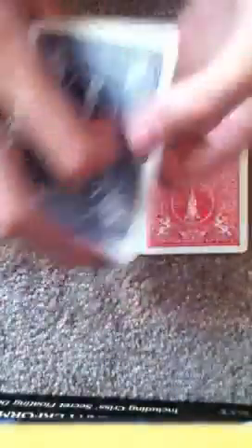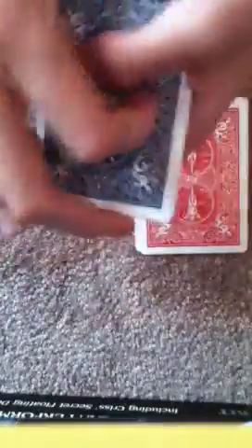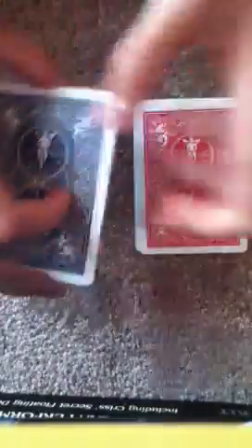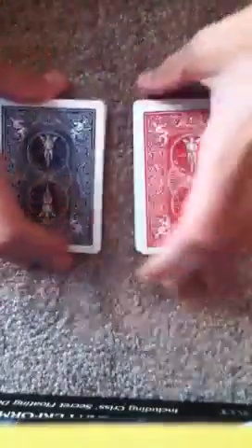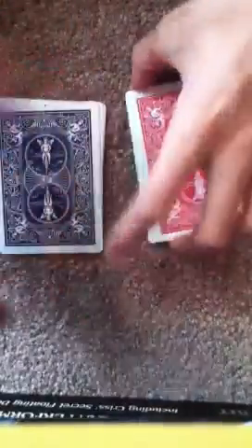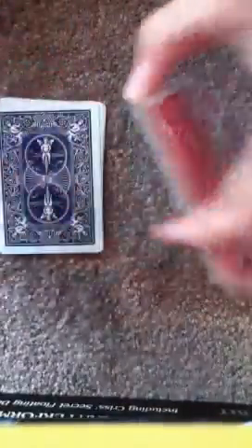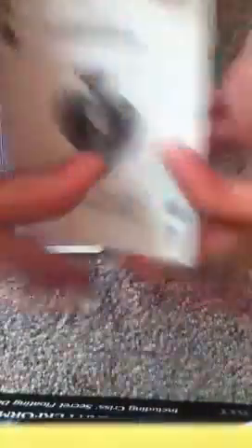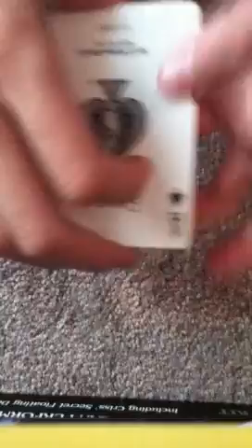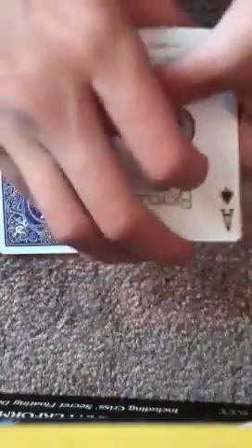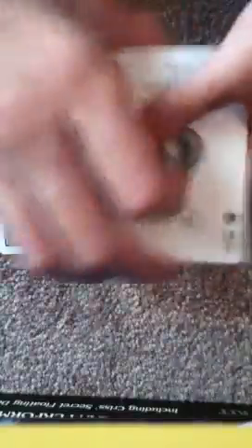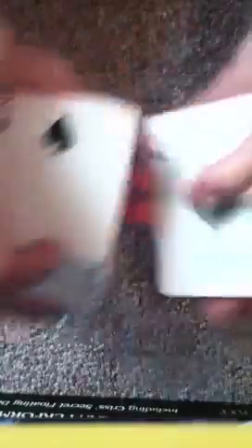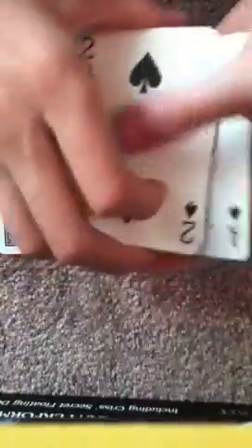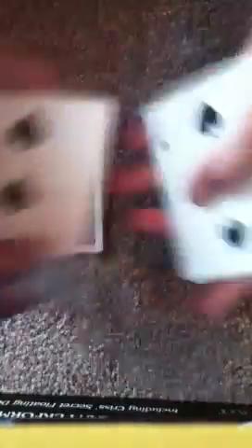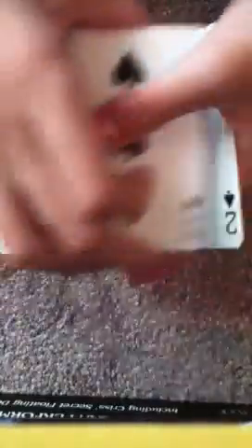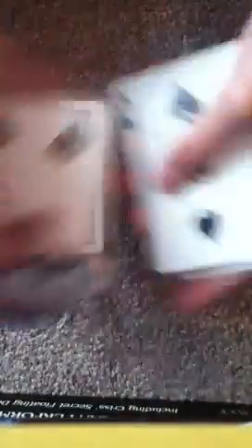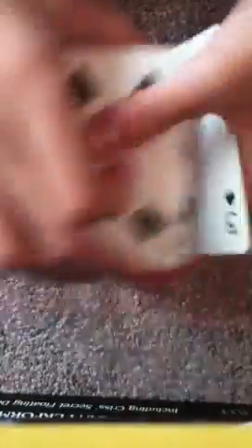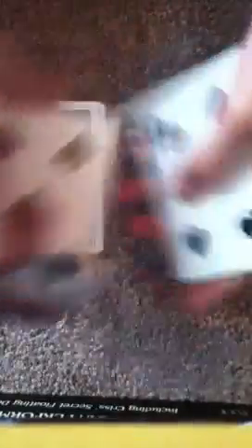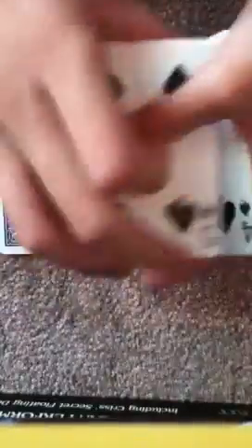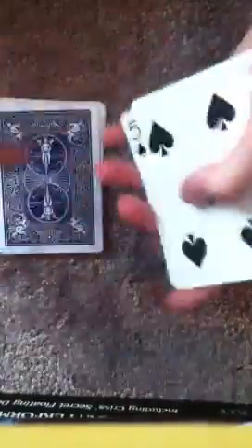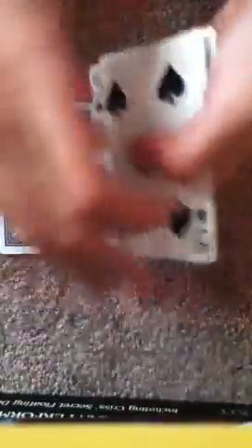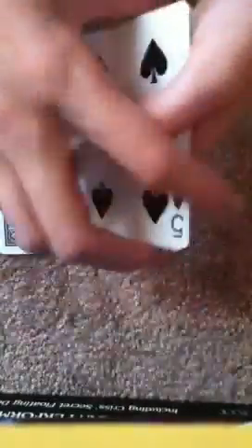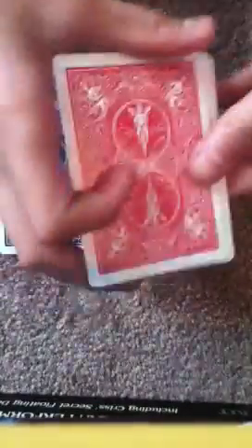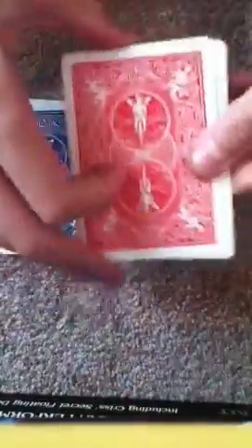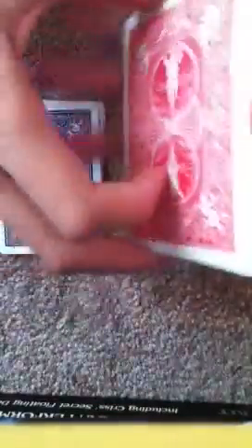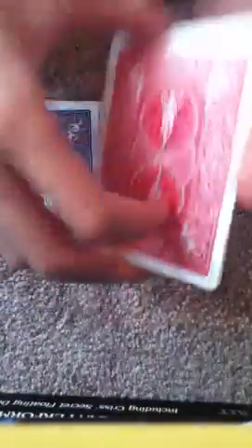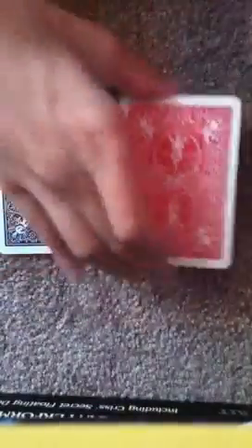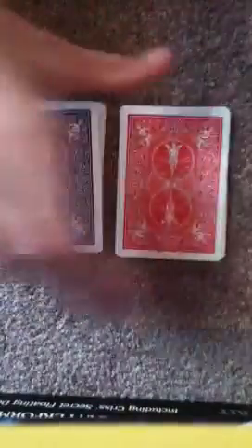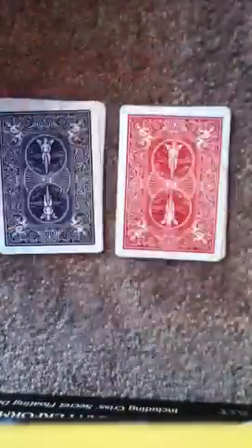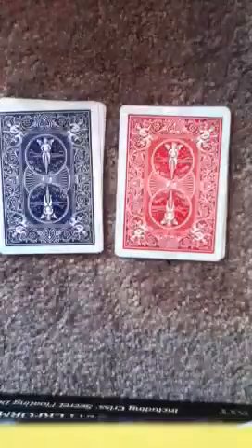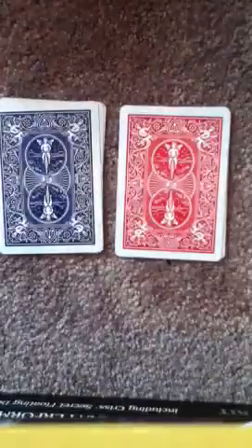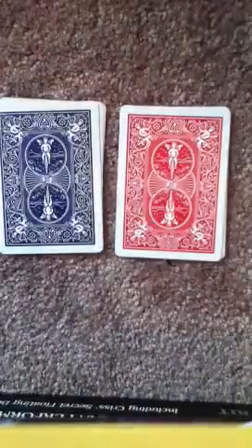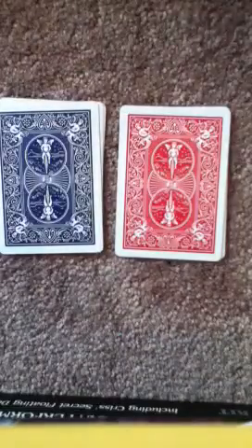Over here we have ace of spades, two of spades, three of spades, four of spades, five of spades — and those are red. So as you can see, we have the same cards just in different colors.